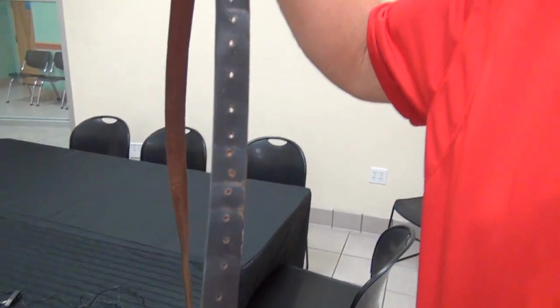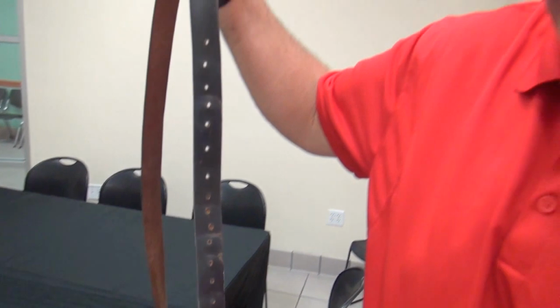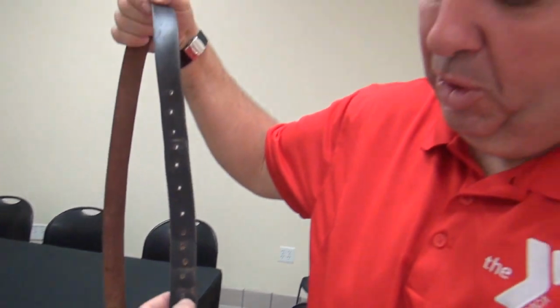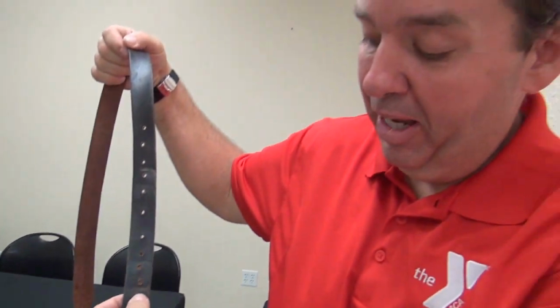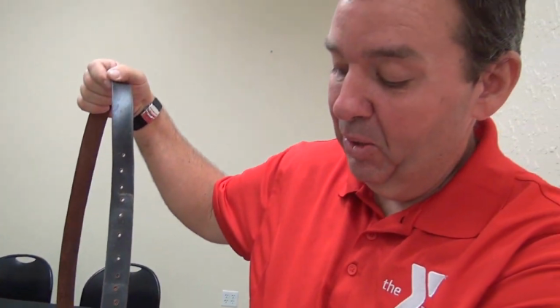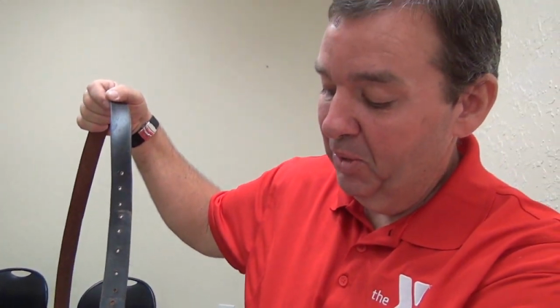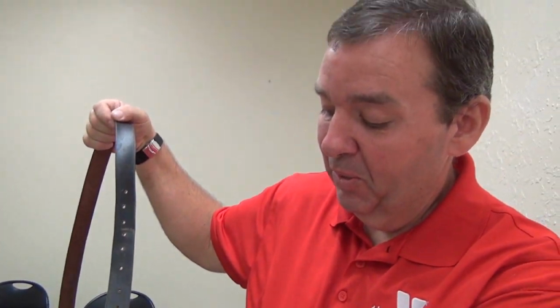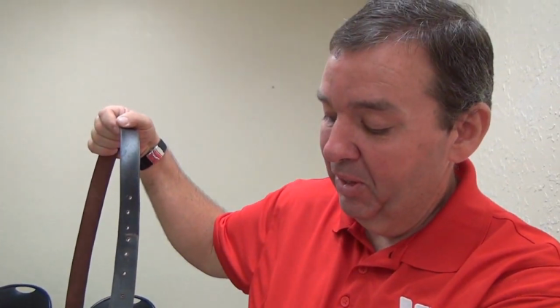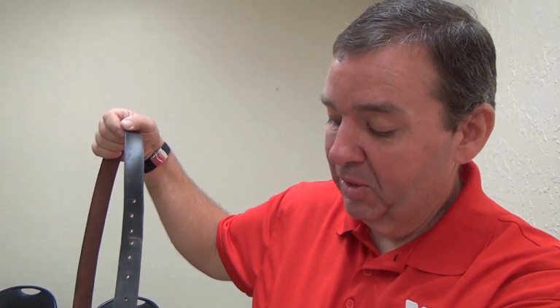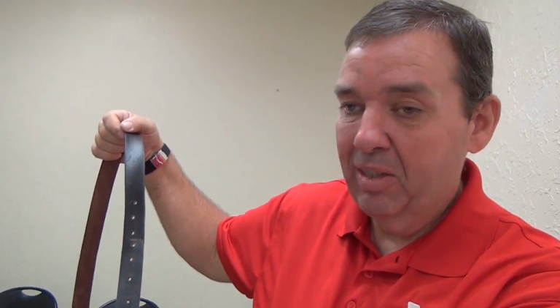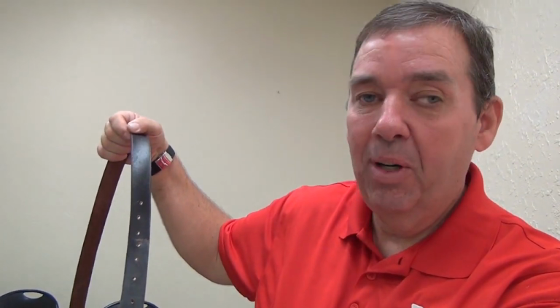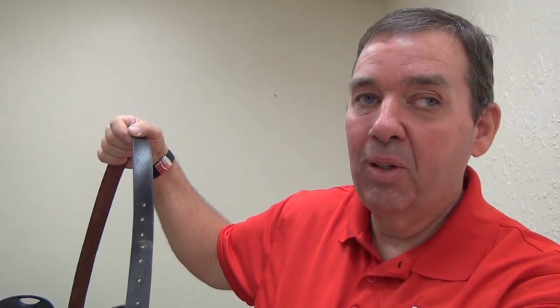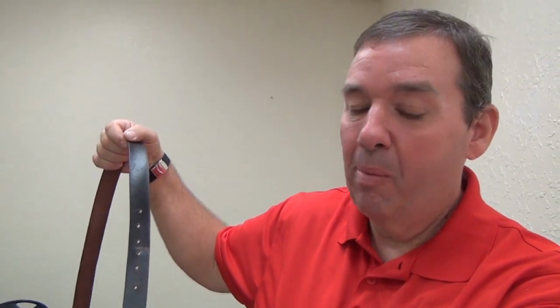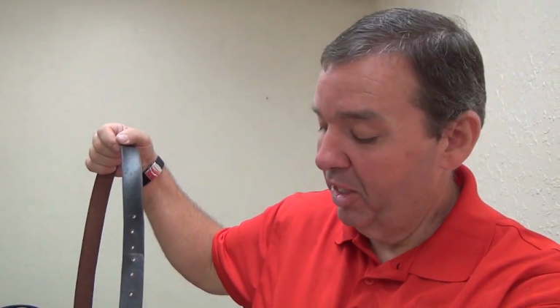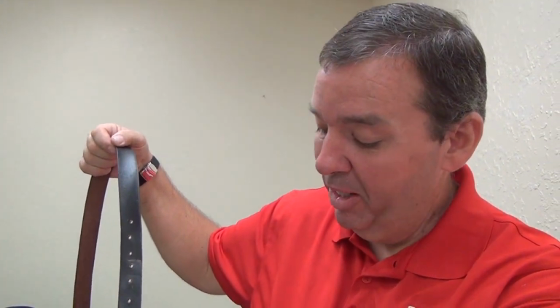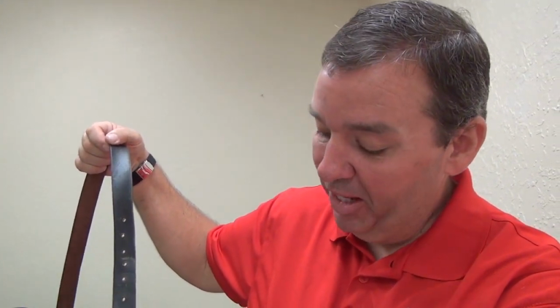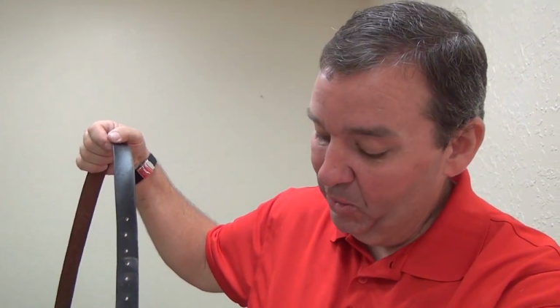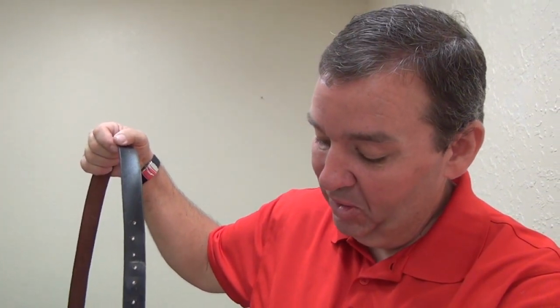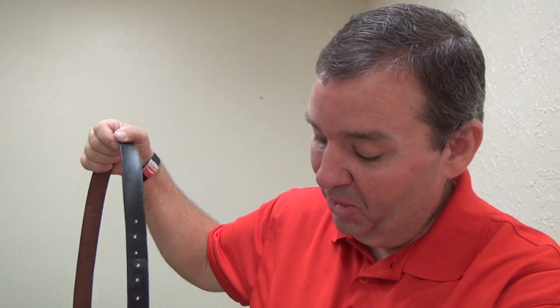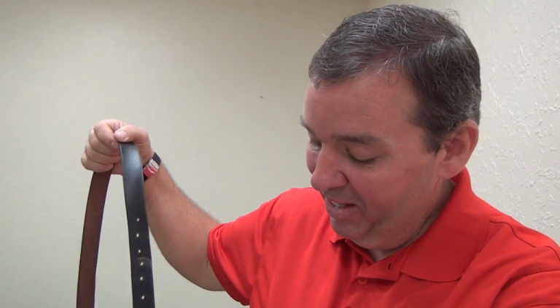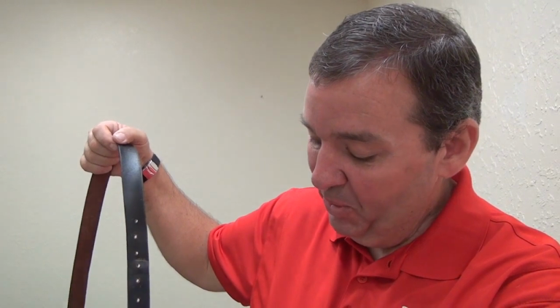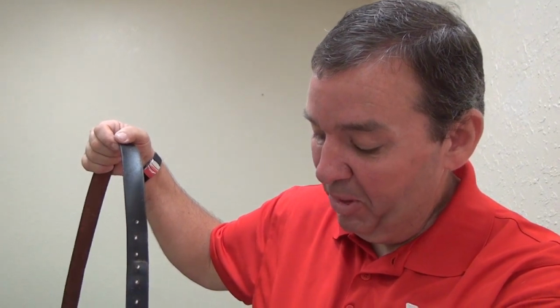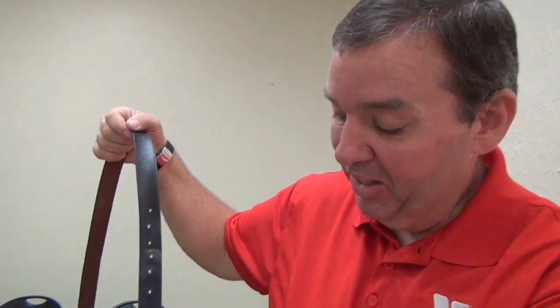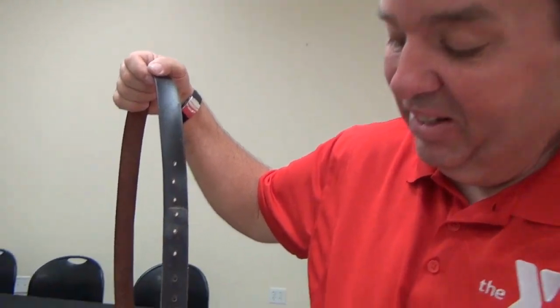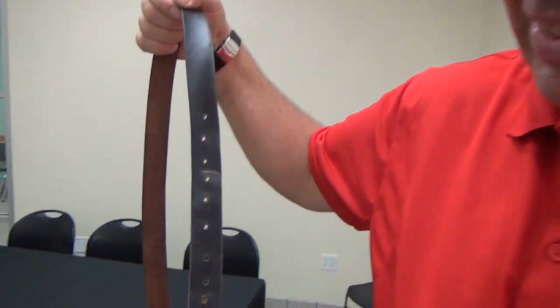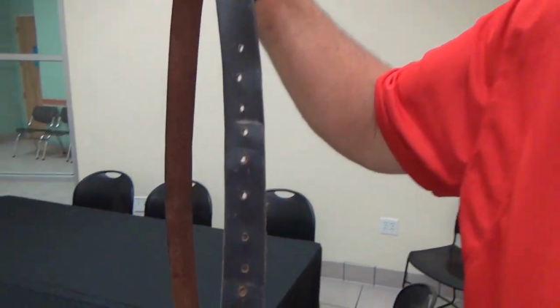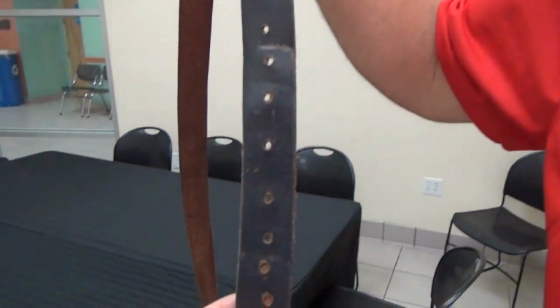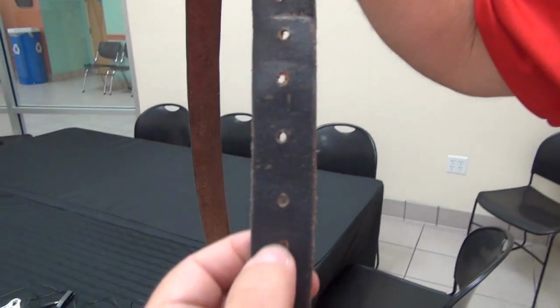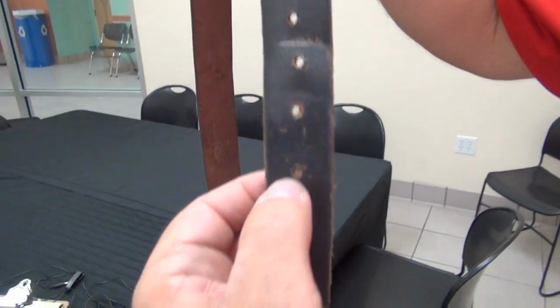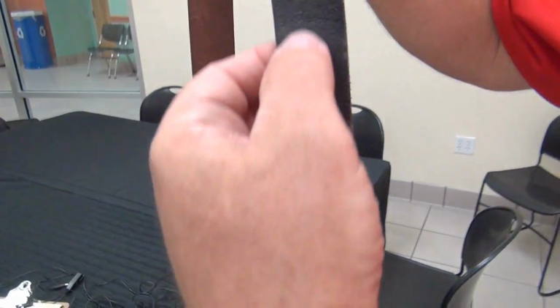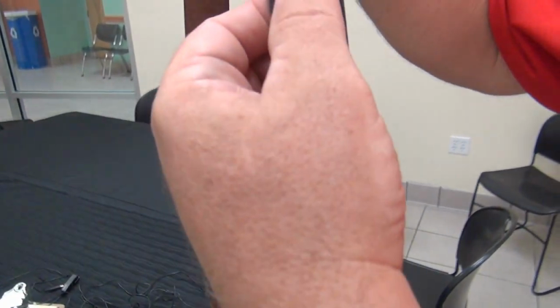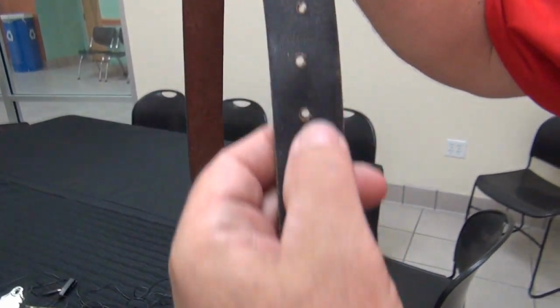And you can see where you plateau. So stay with it. Don't give up, because I hit many plateaus — you can see where the belt is. So I keep going and I keep drilling holes.